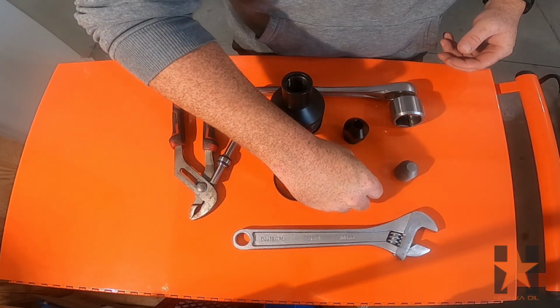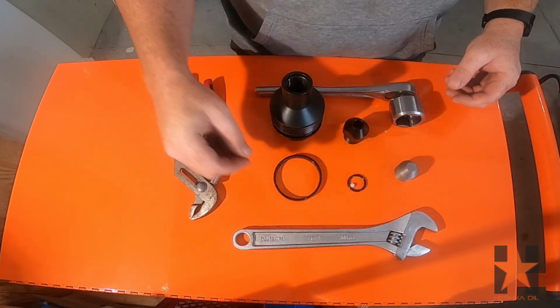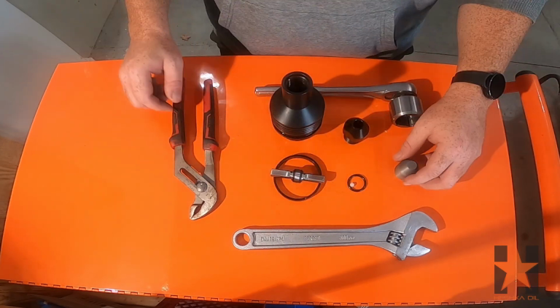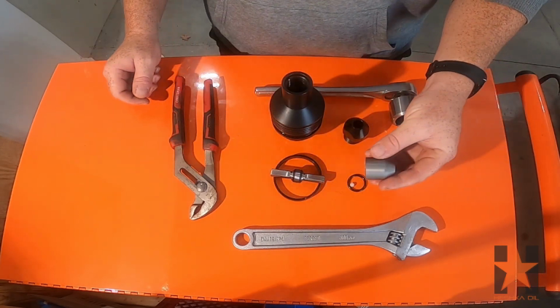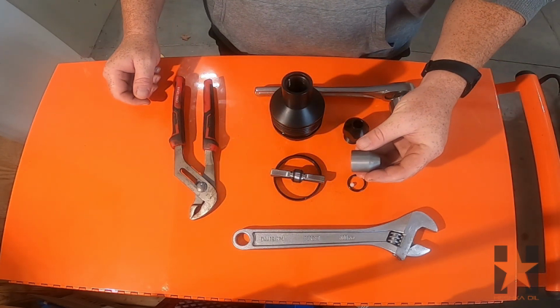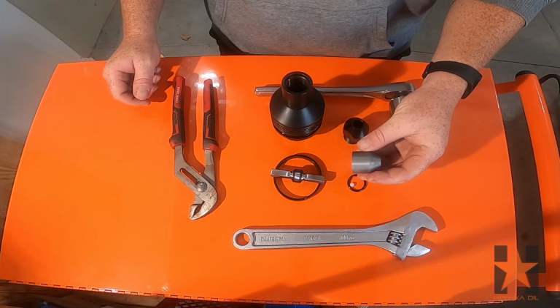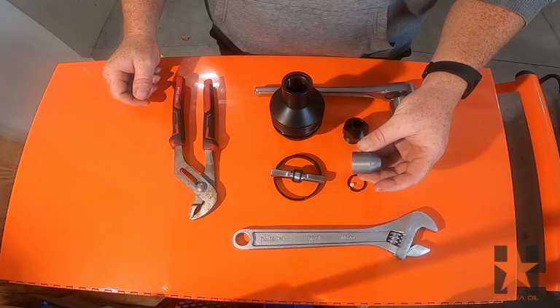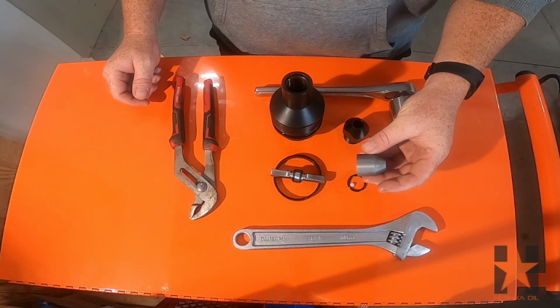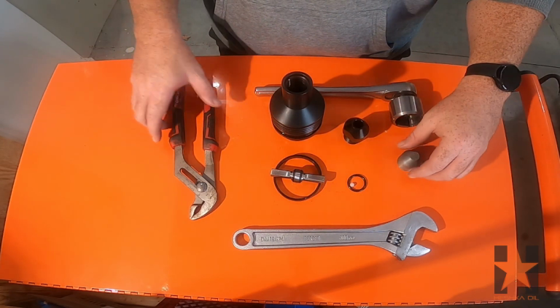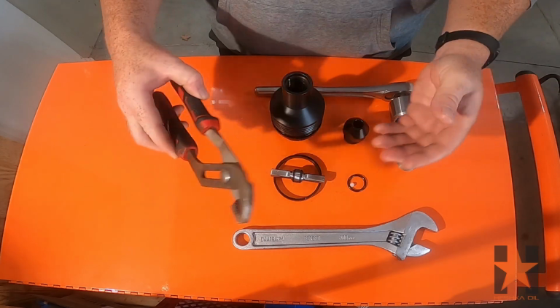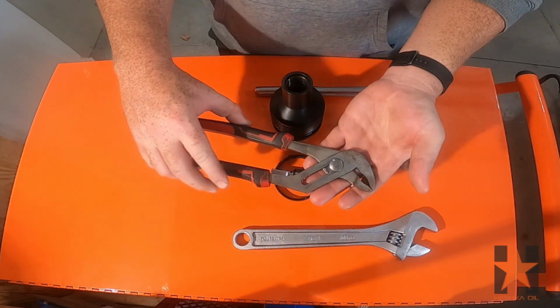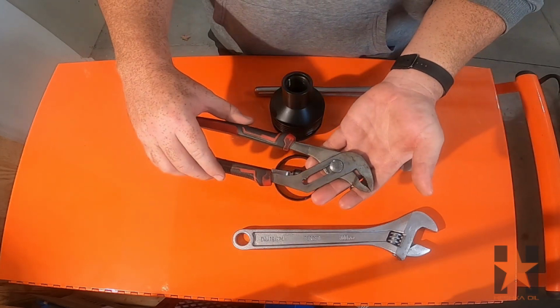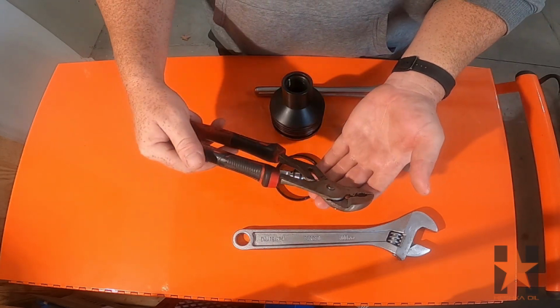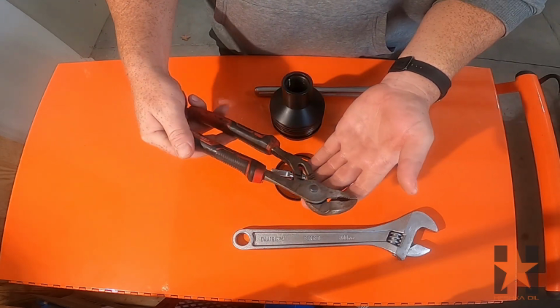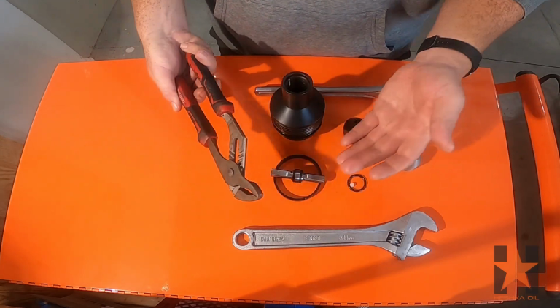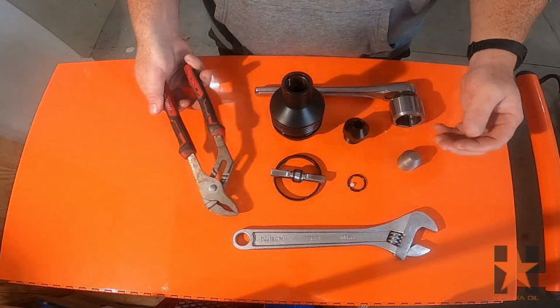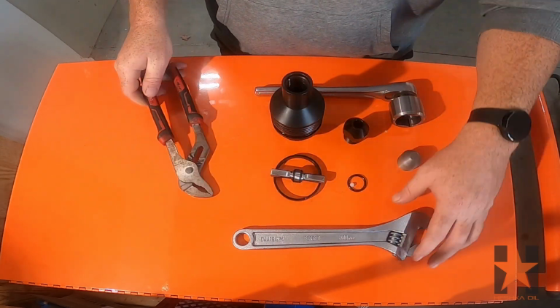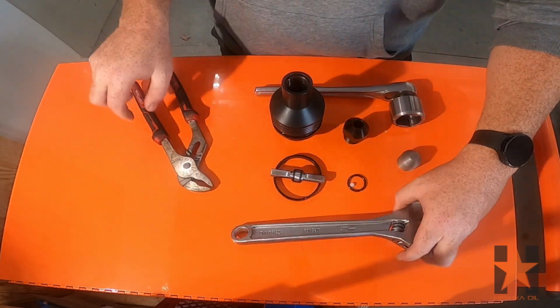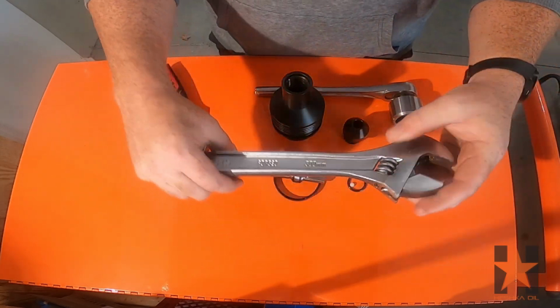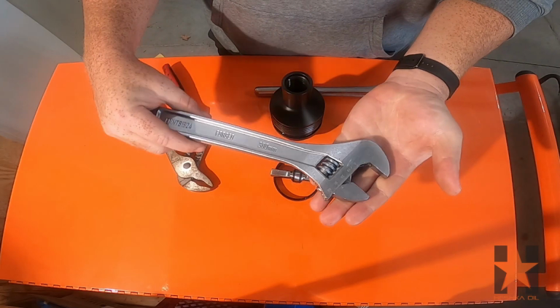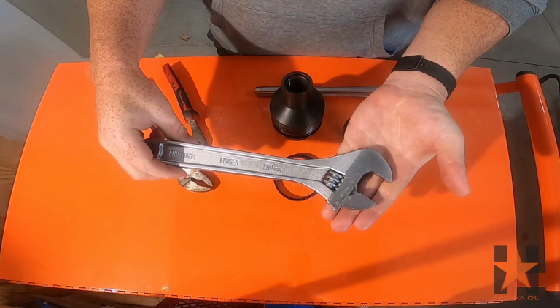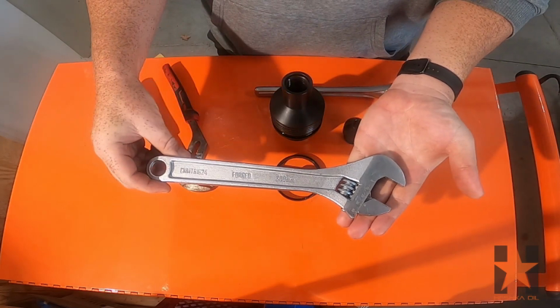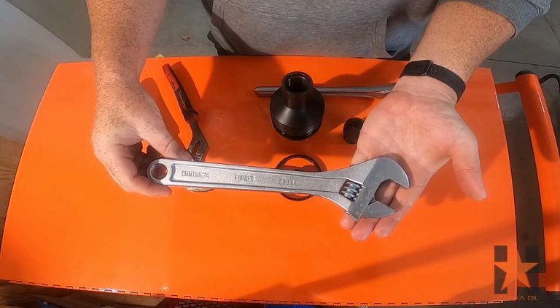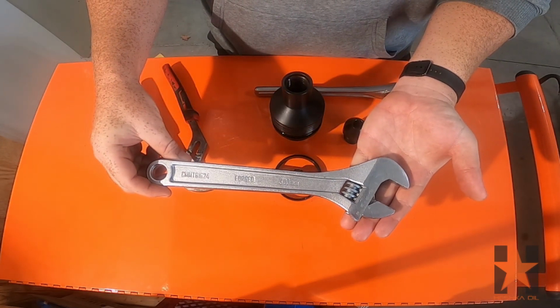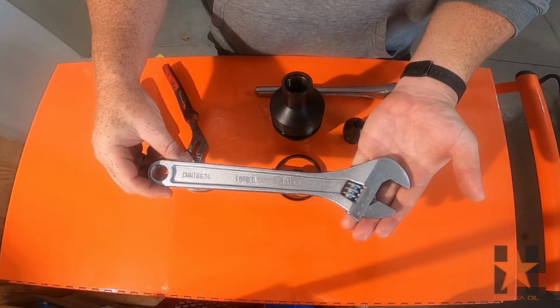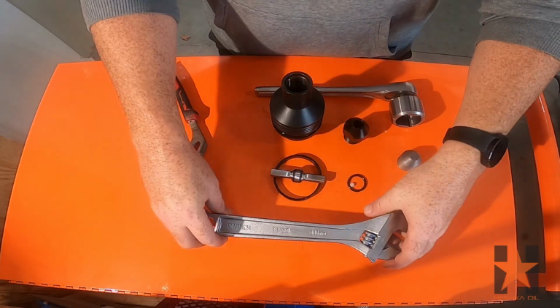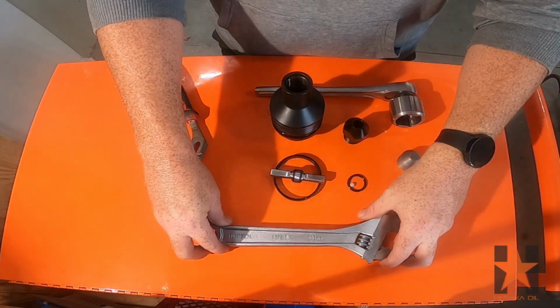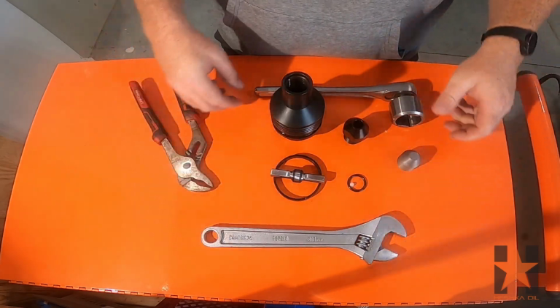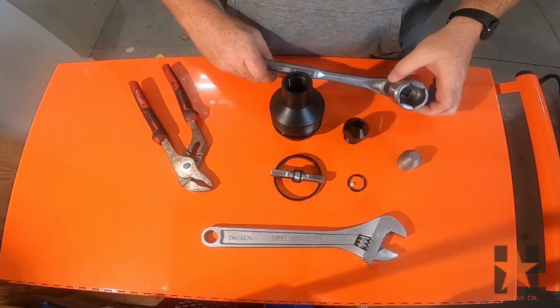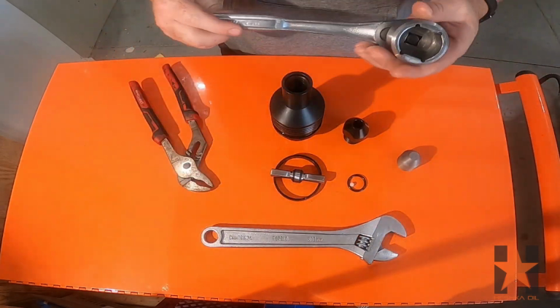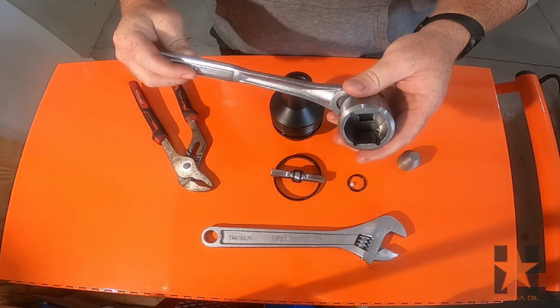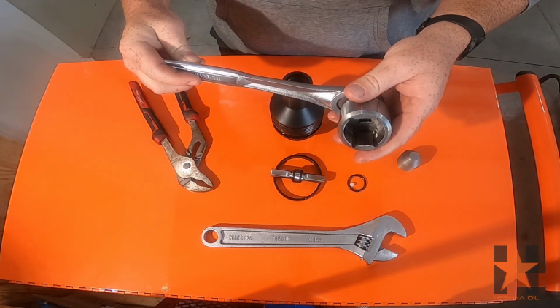I also have some tools here to aid in the assembly process. The first being a 3D printed sleeve for the o-ring going on to the retainer nut — you don't need this, but it does prevent damage to the o-ring. I also have a pair of channel lock pliers and an adjustable wrench.